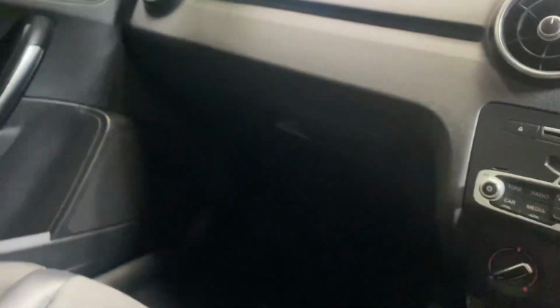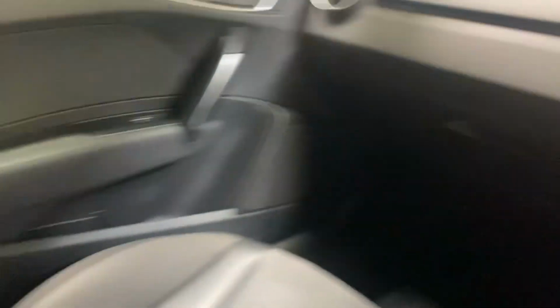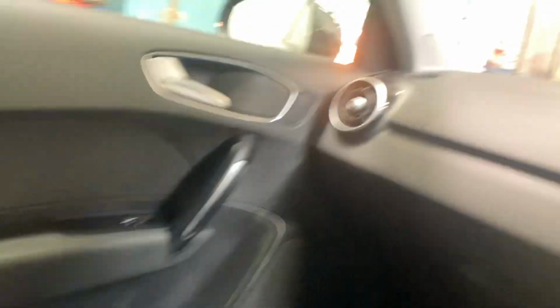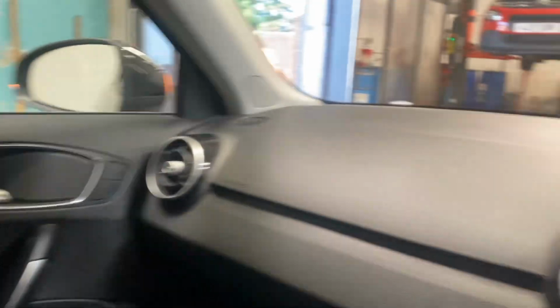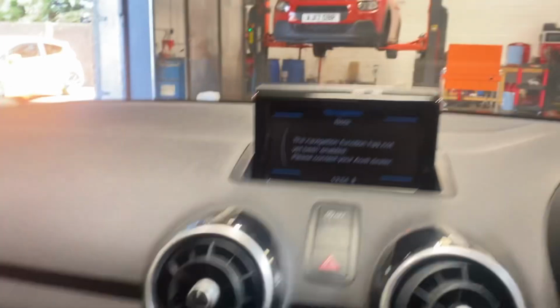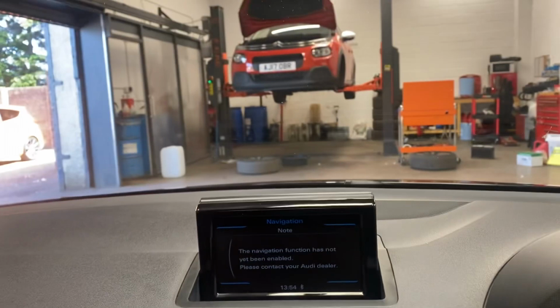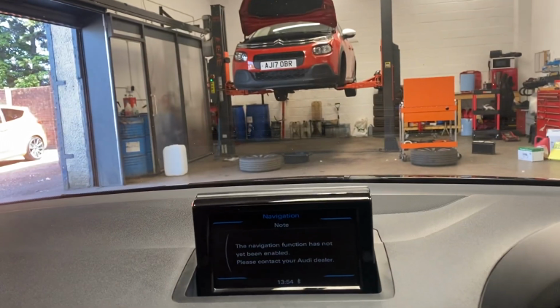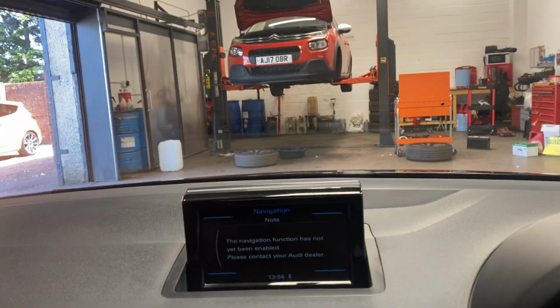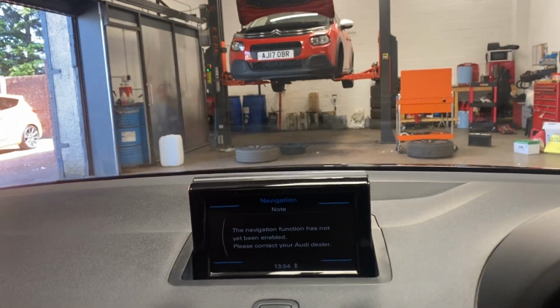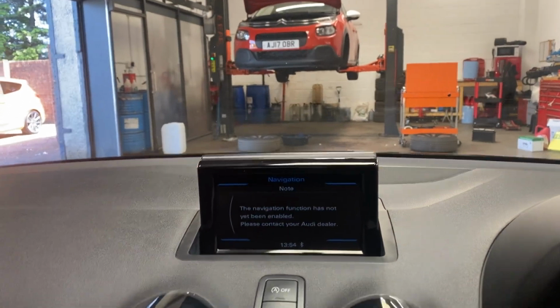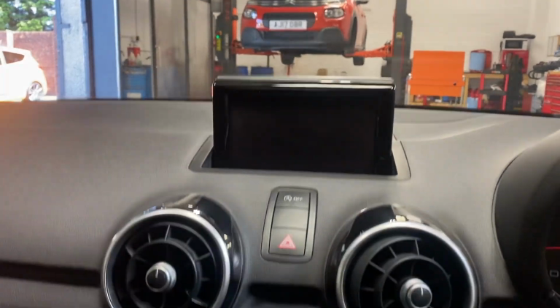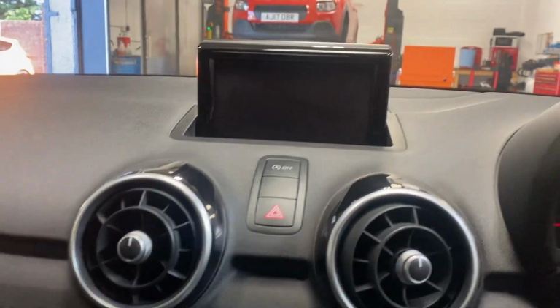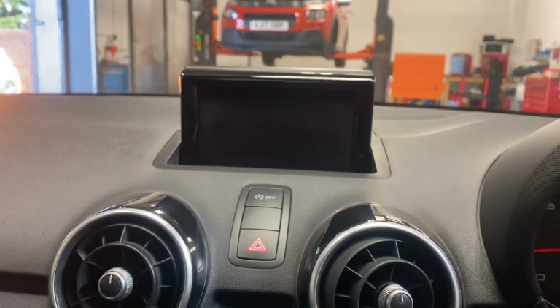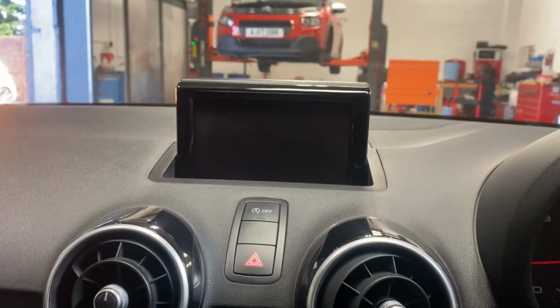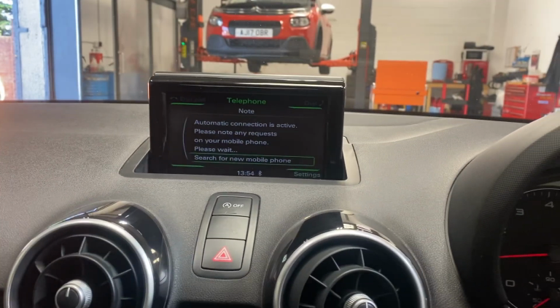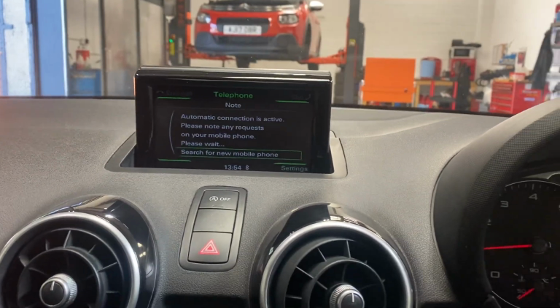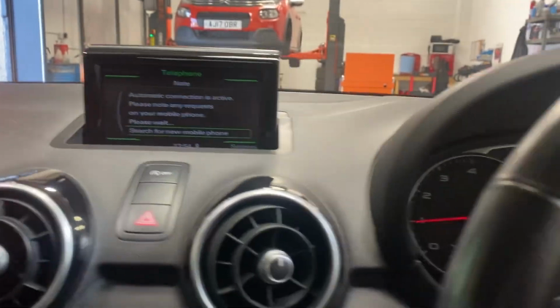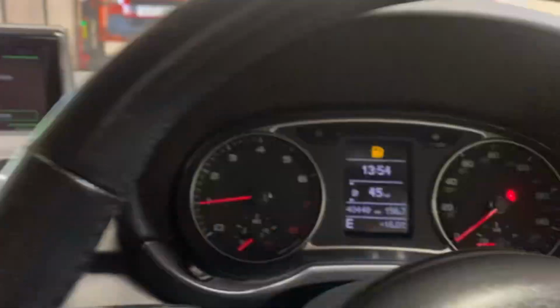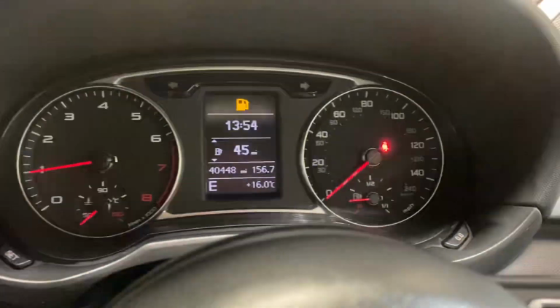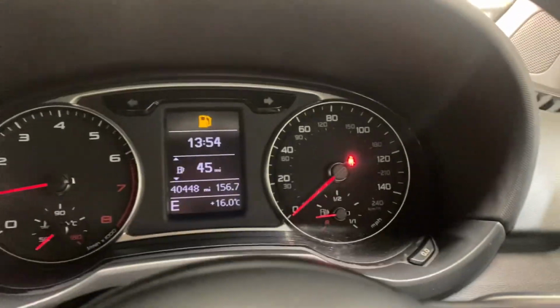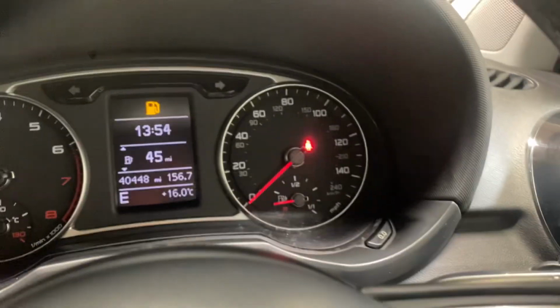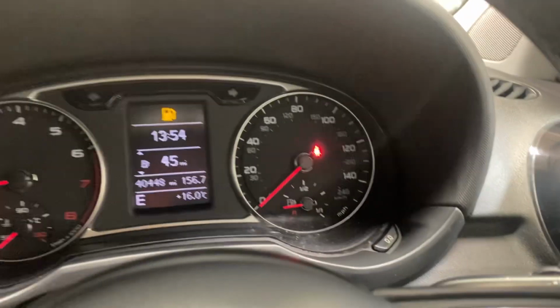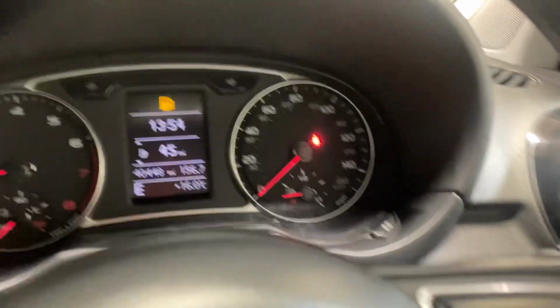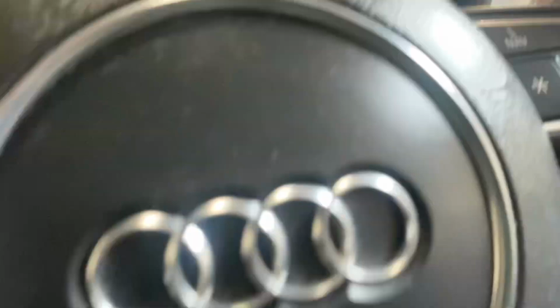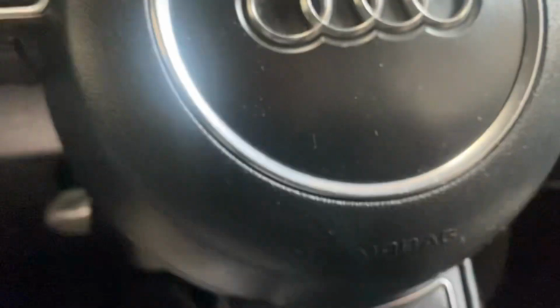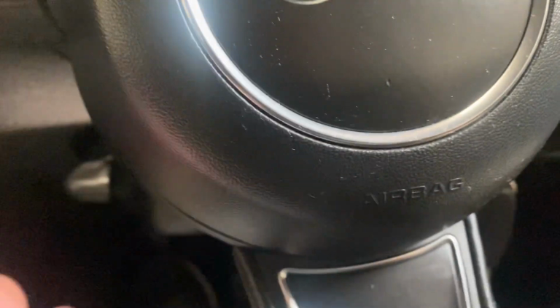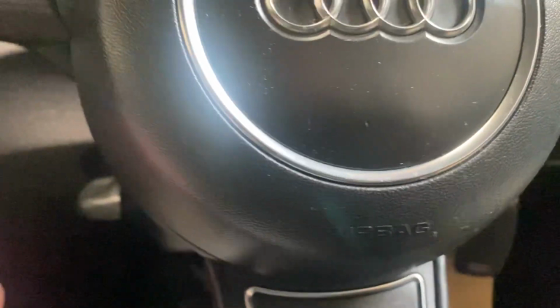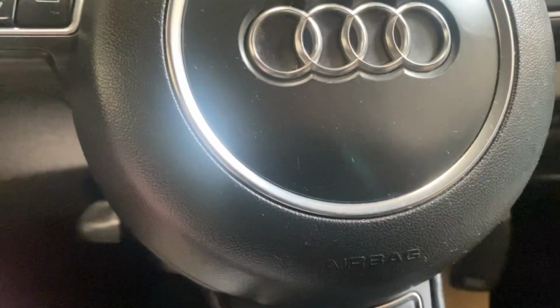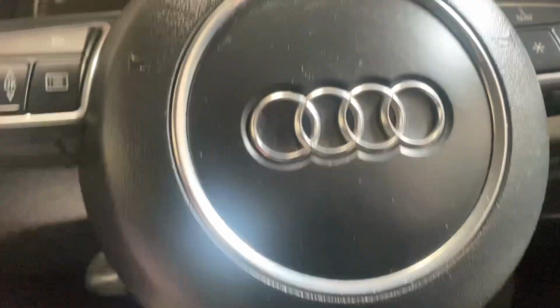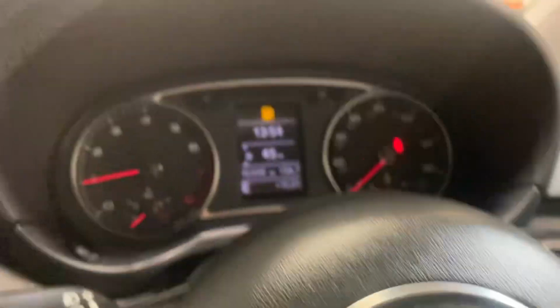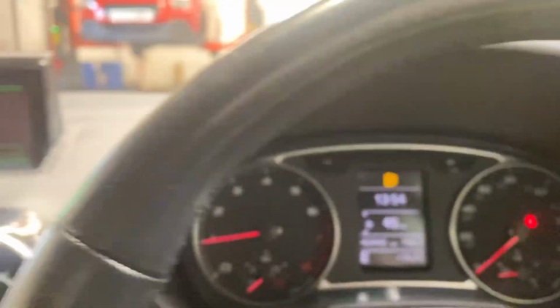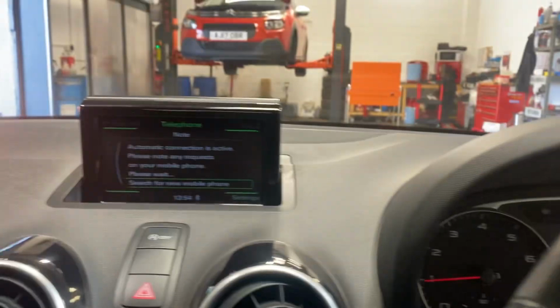So just a very clean car. The first person to come and see it will absolutely buy it. So if you're looking at this video, there's a good chance you're in an advert. Give us a call — we'd love to sell it to you. Thank you for watching.